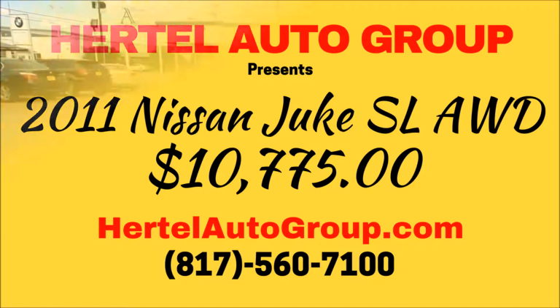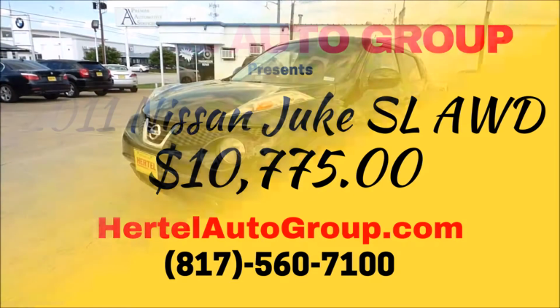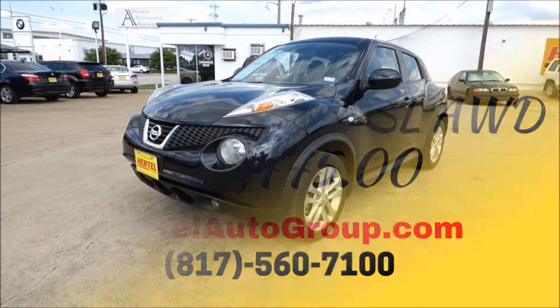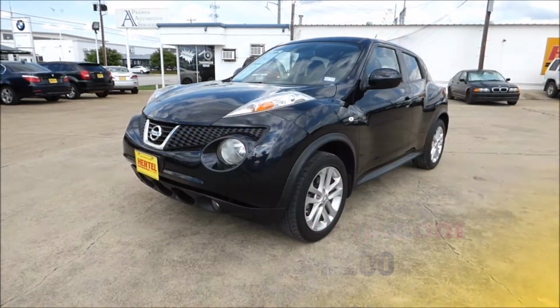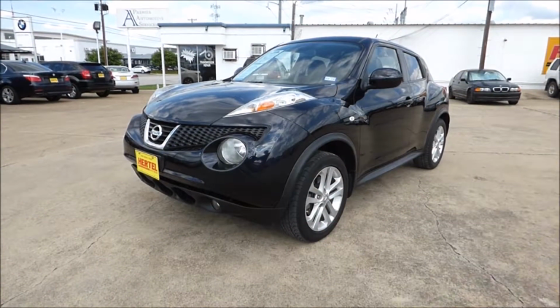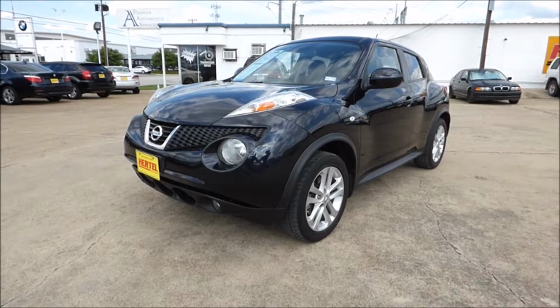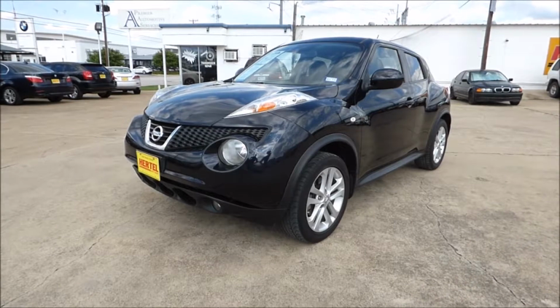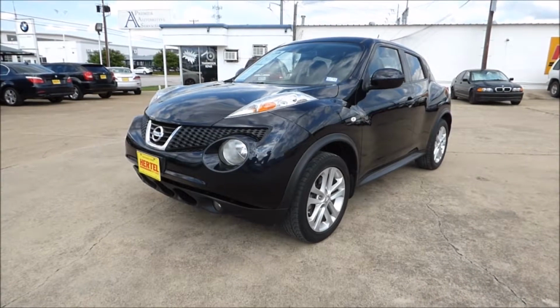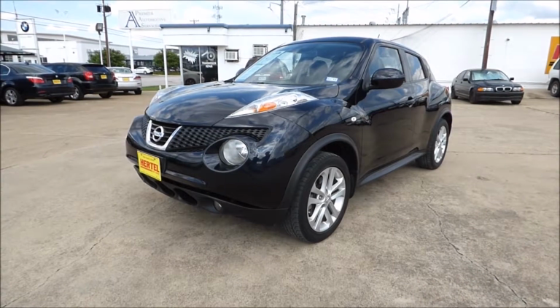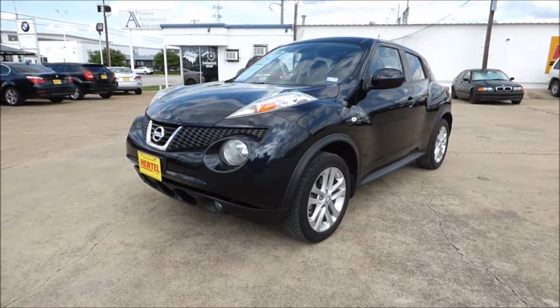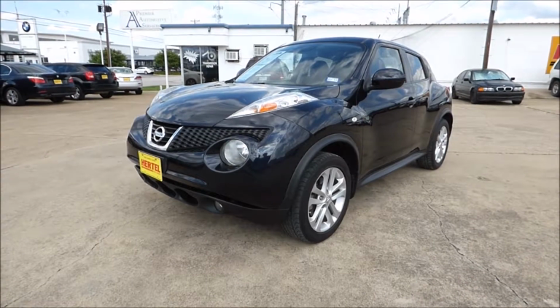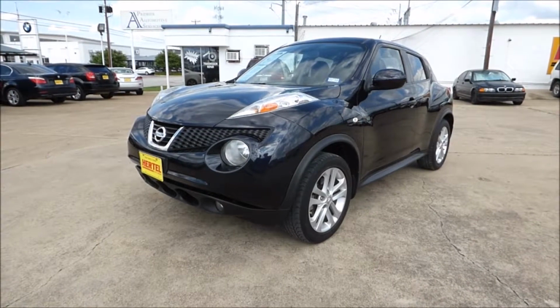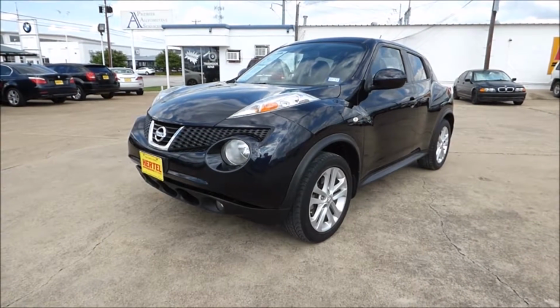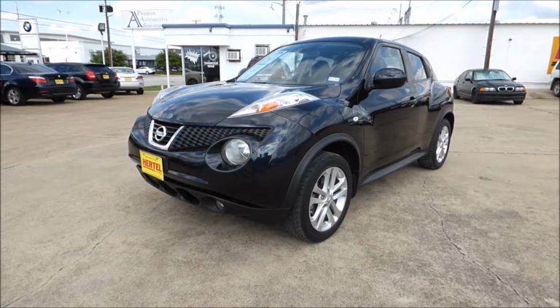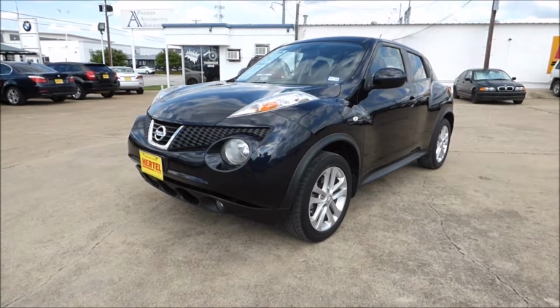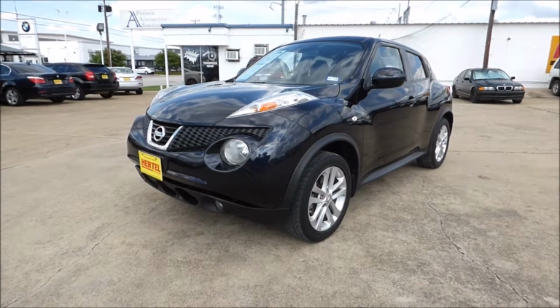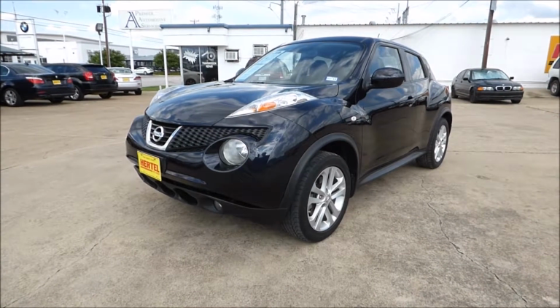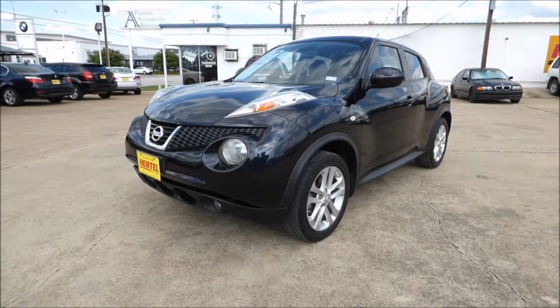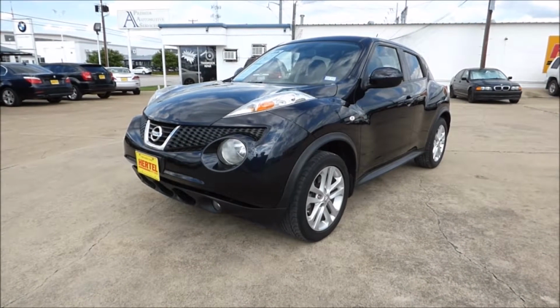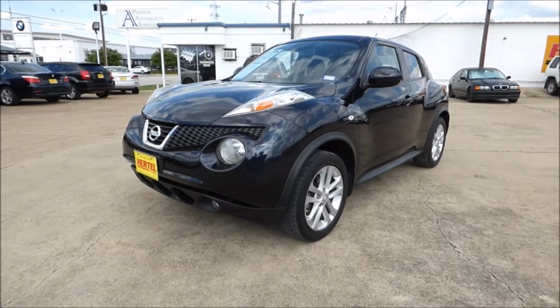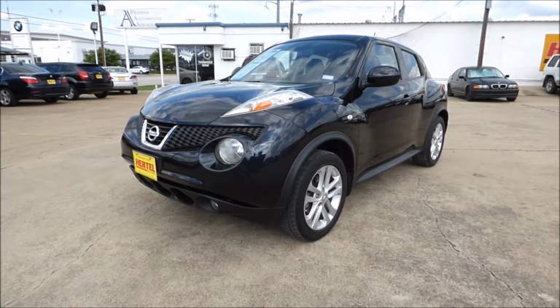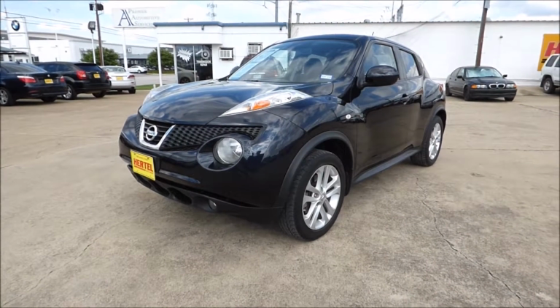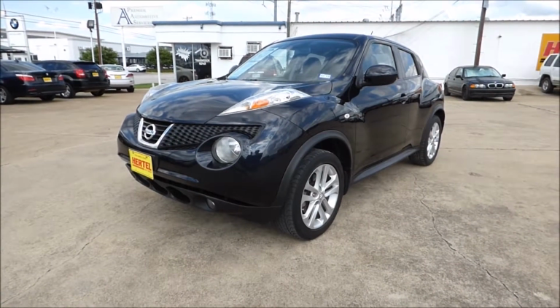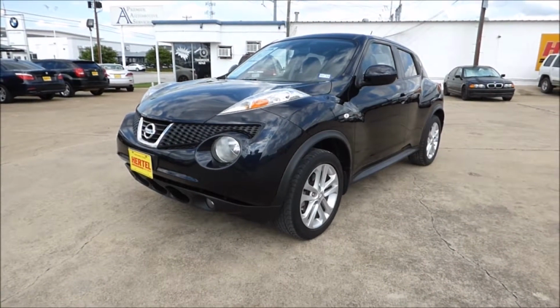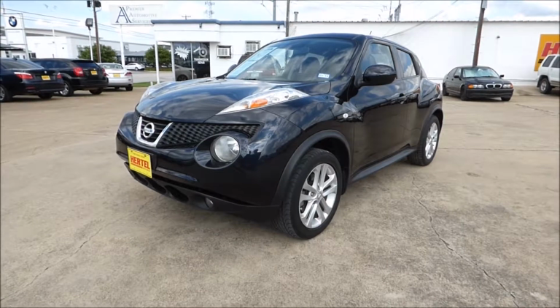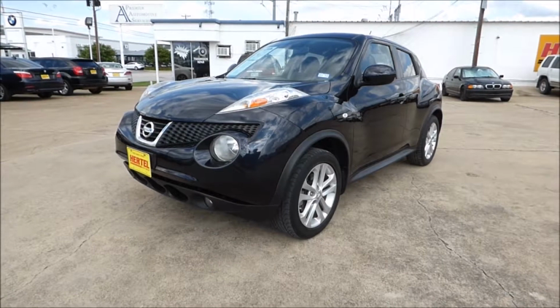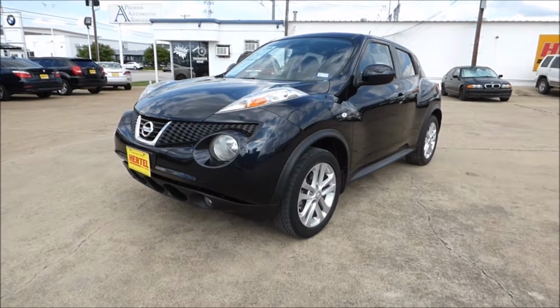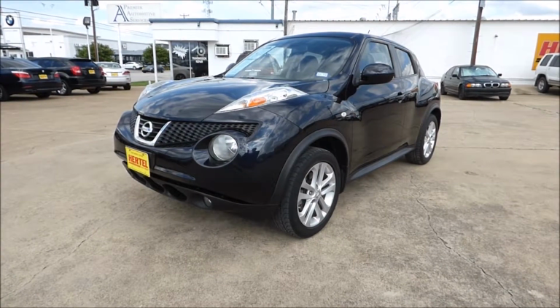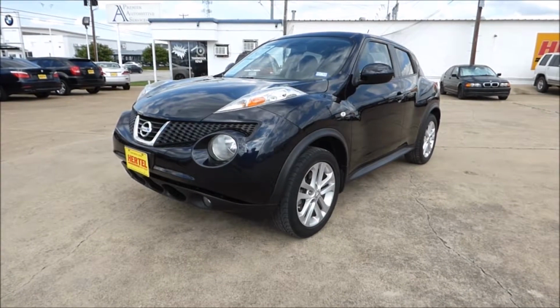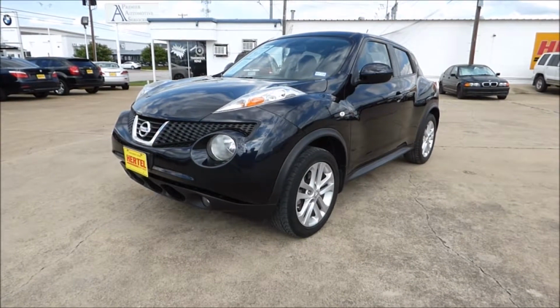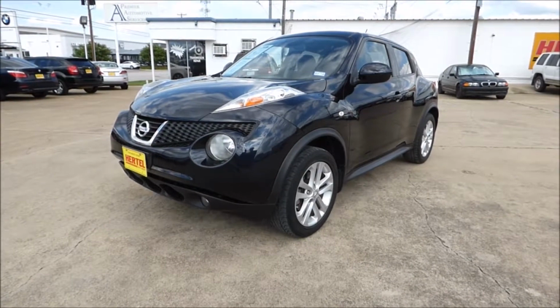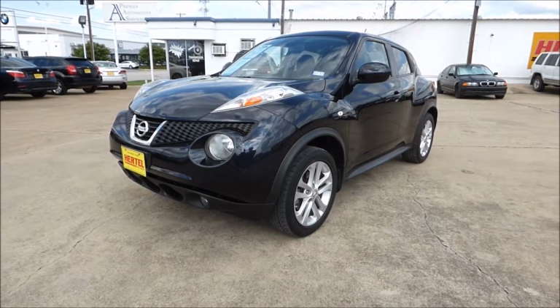Hurdle Auto Group is pleased to offer this really cute looking 2011 Nissan Juke SL all-wheel drive SUV for sale right here in Fort Worth, Texas.